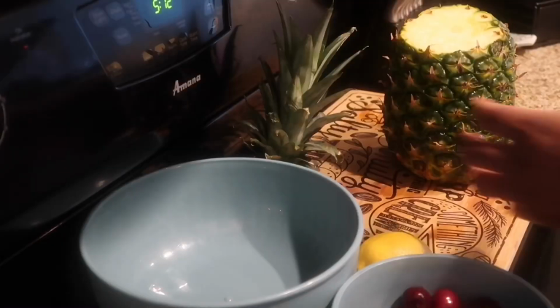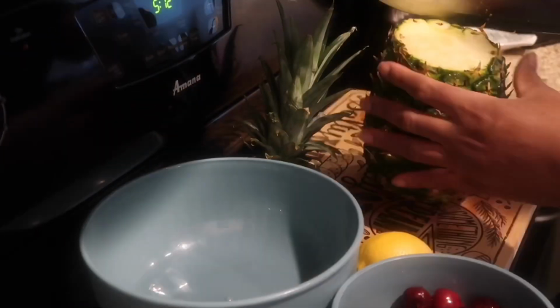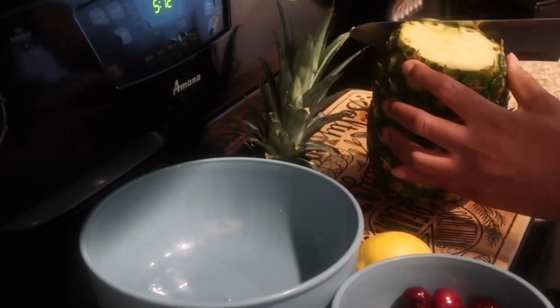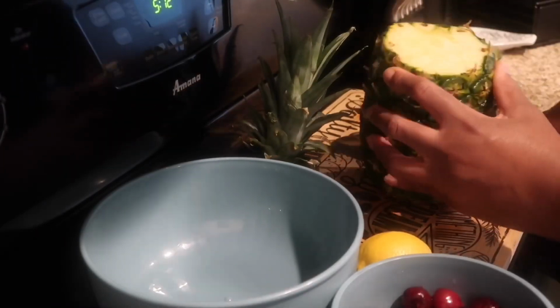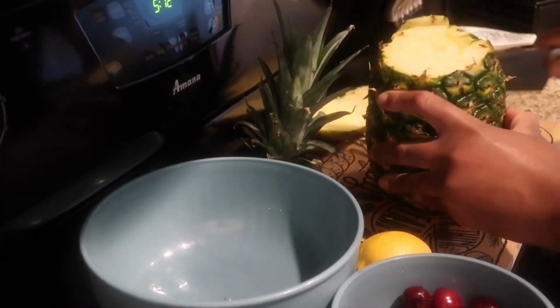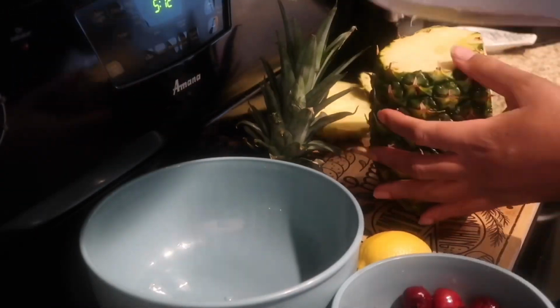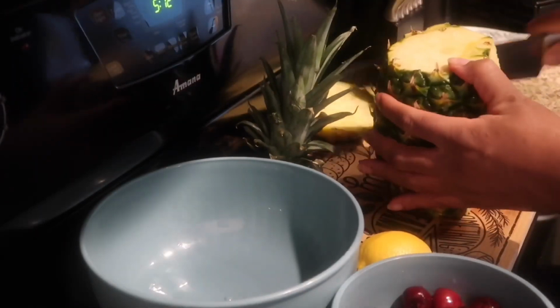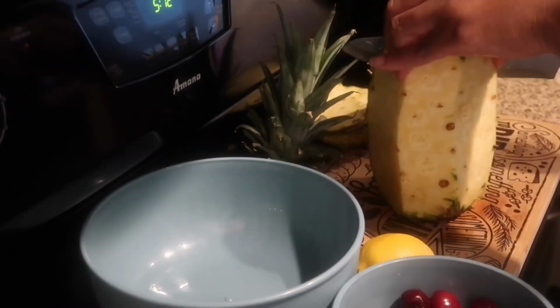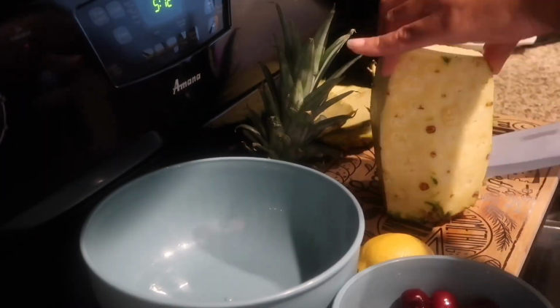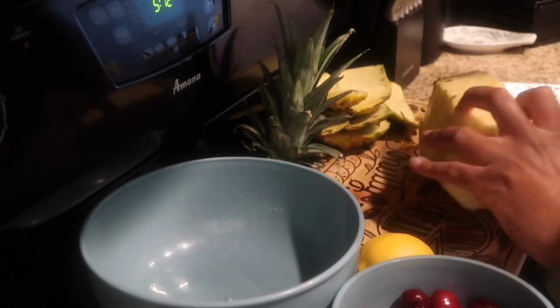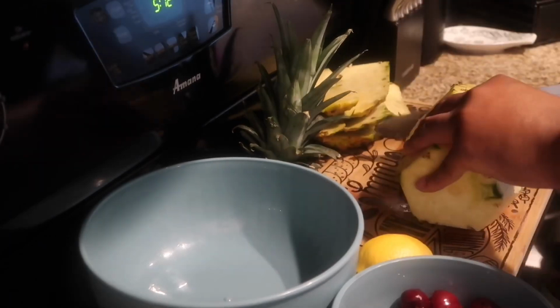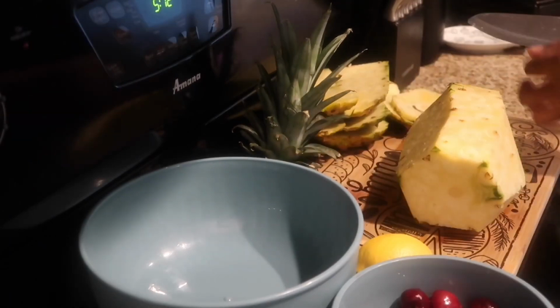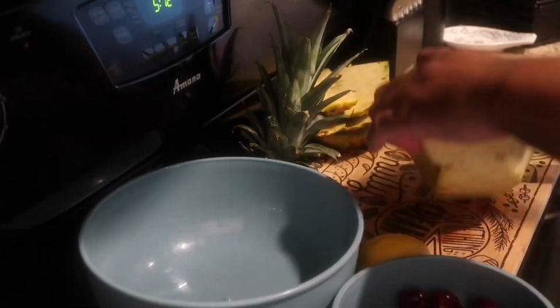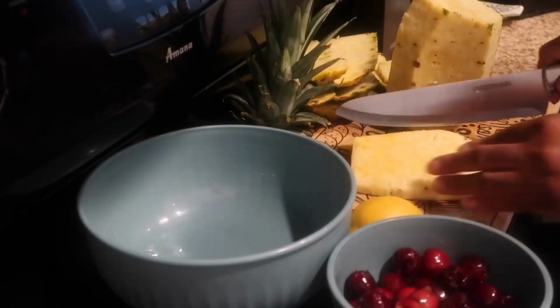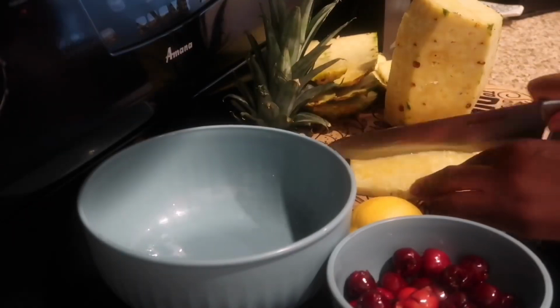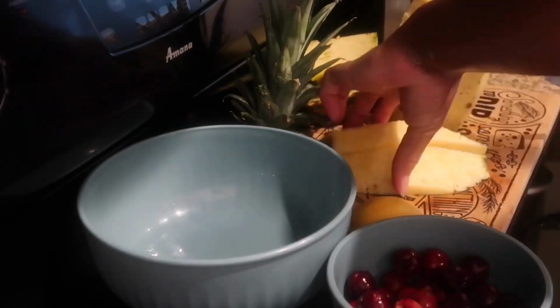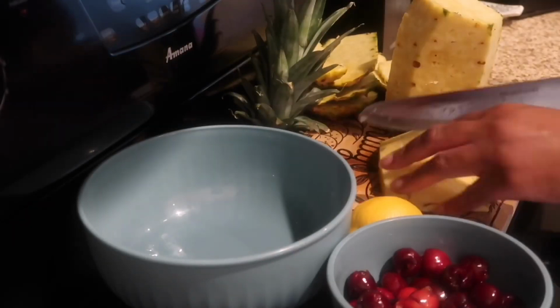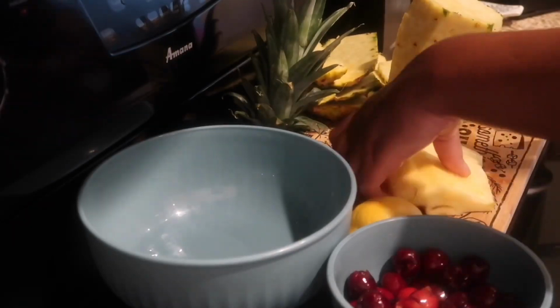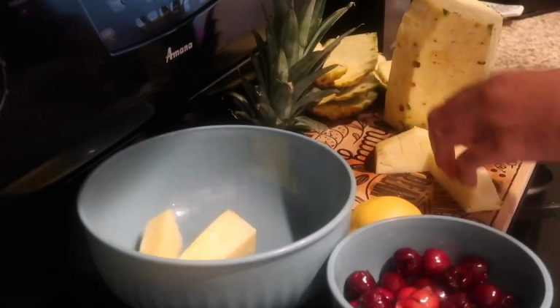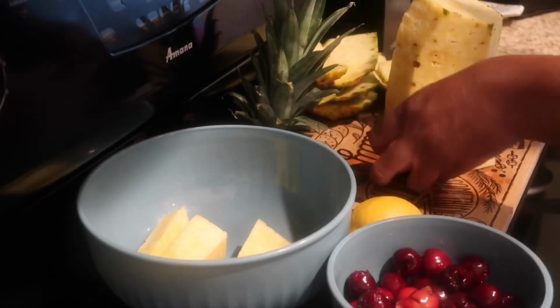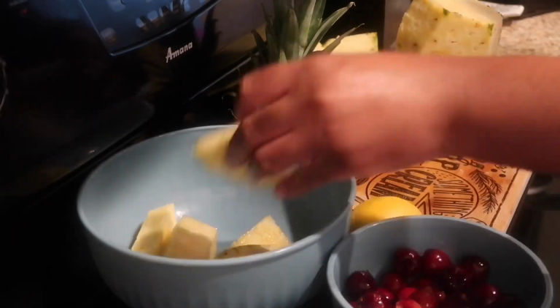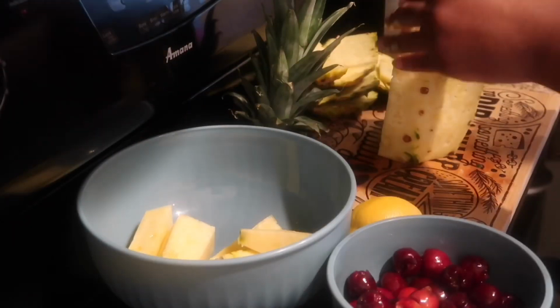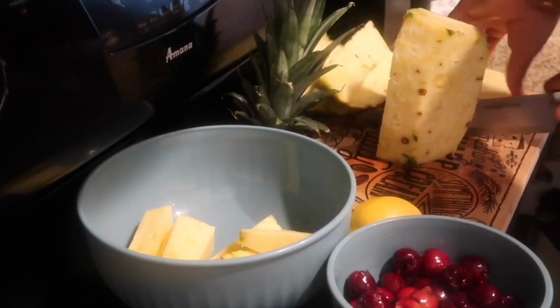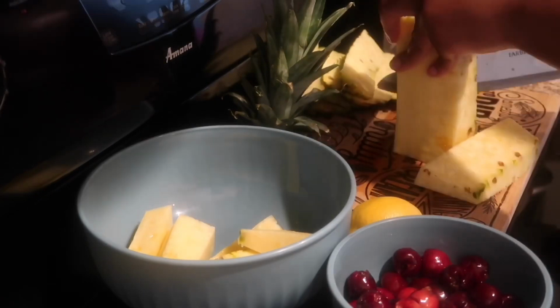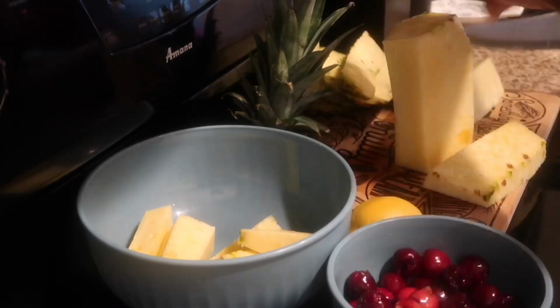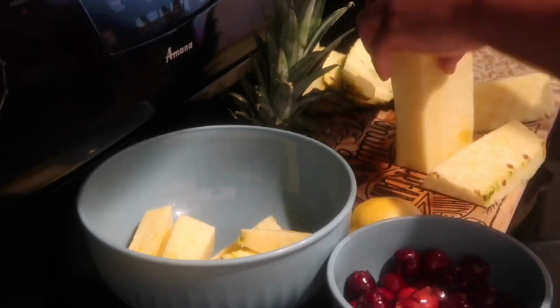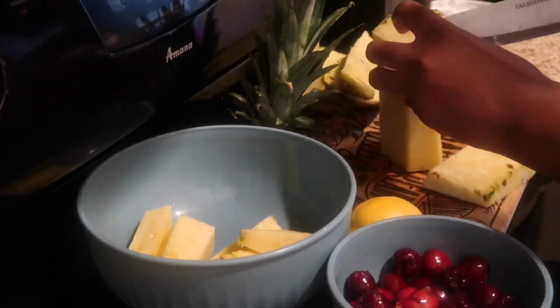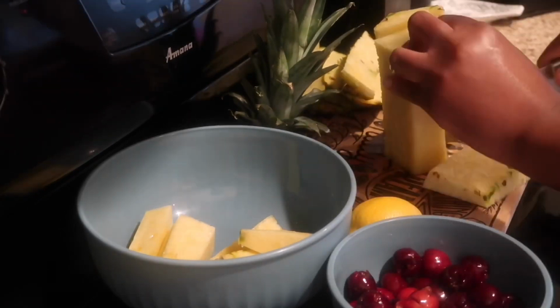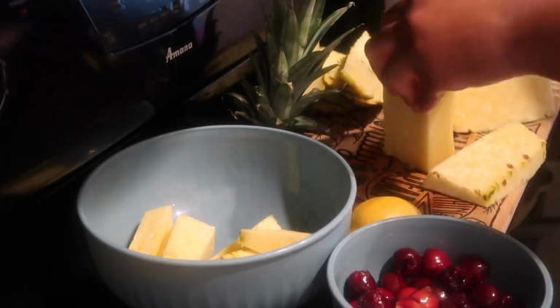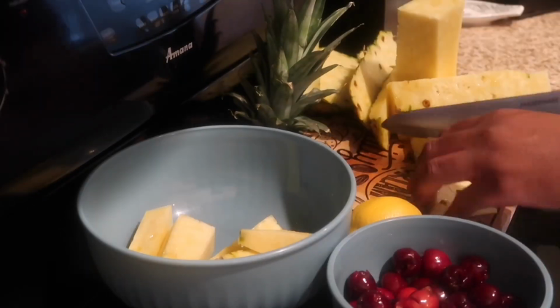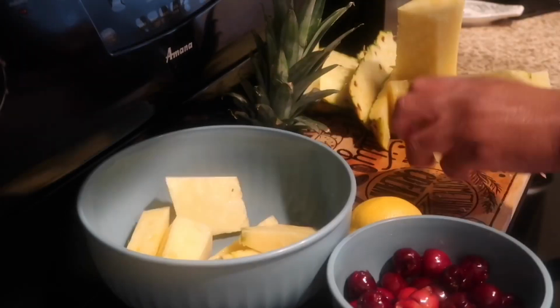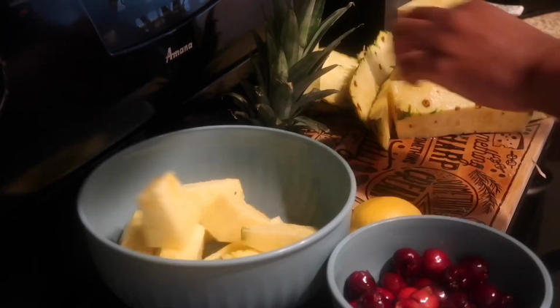Once you pit the cherries, you're going to start prepping the pineapple. You're going to remove the rinds and then slice the pineapple into smaller pieces that fit into your juicer.